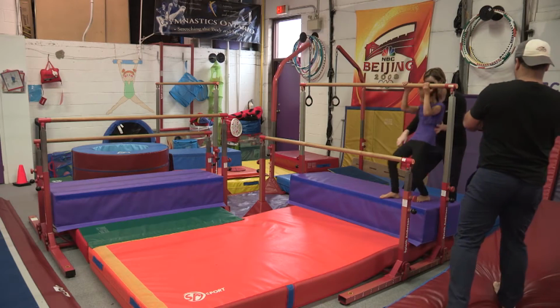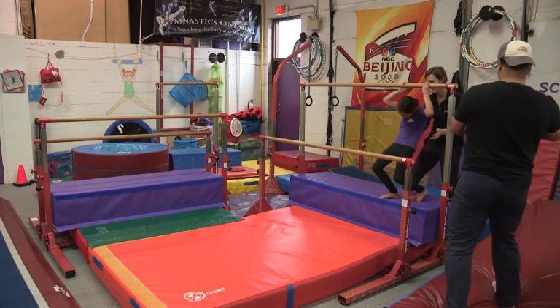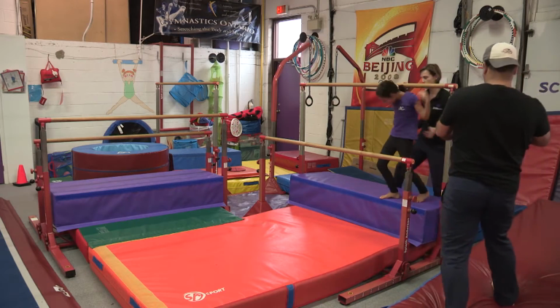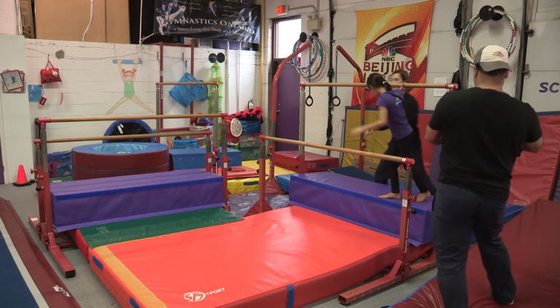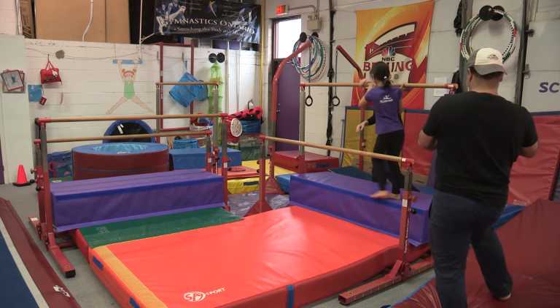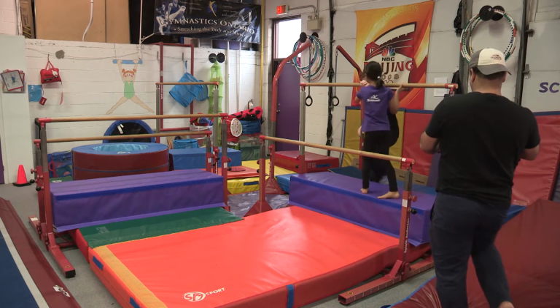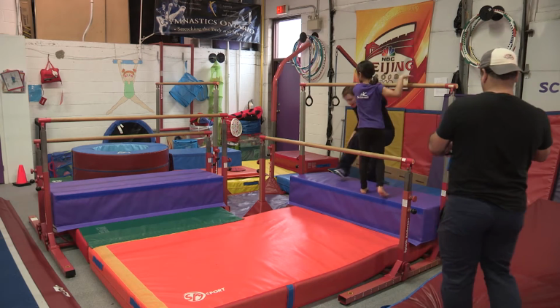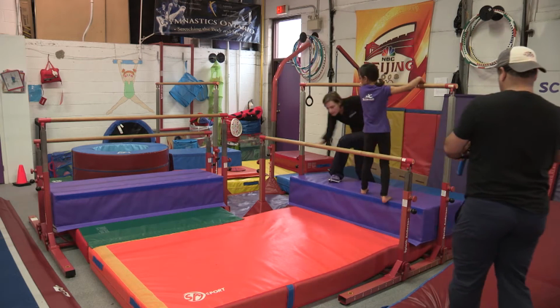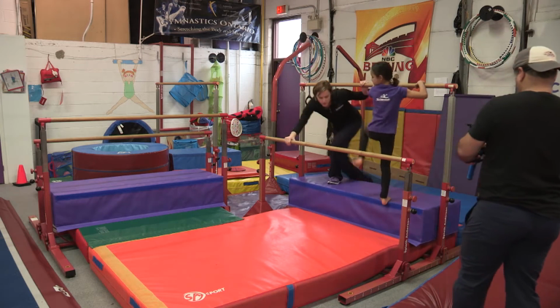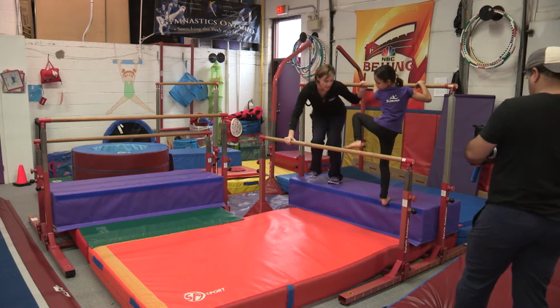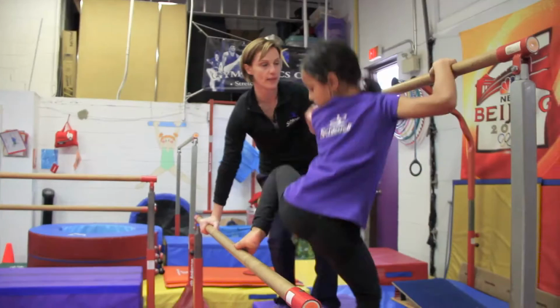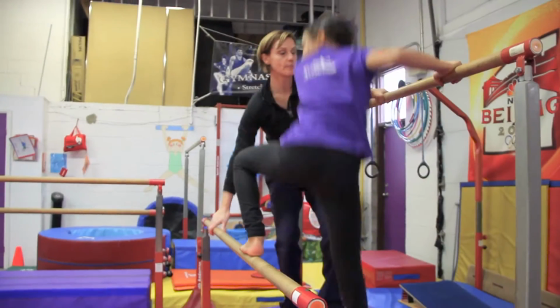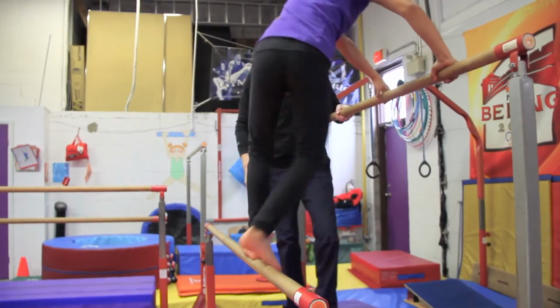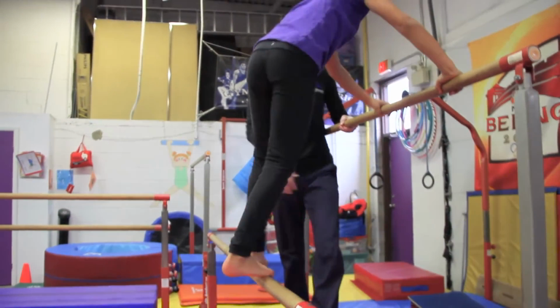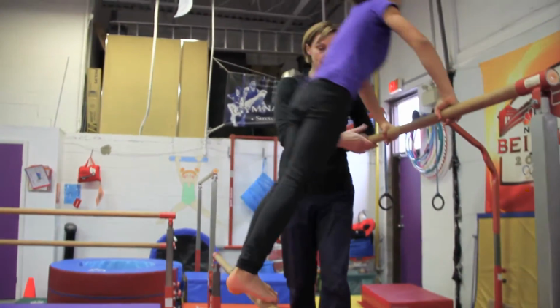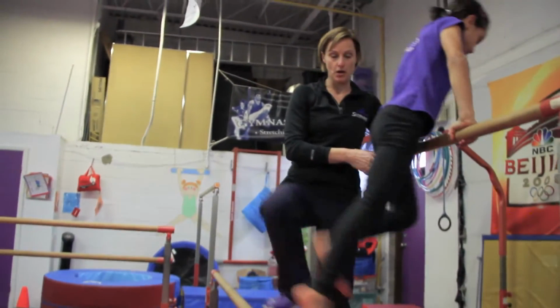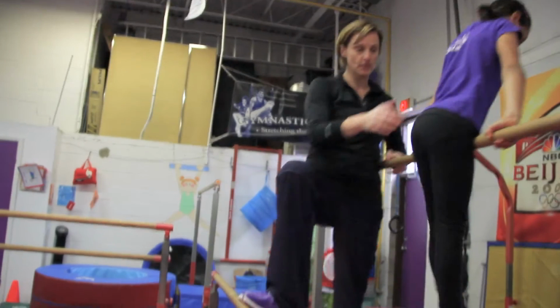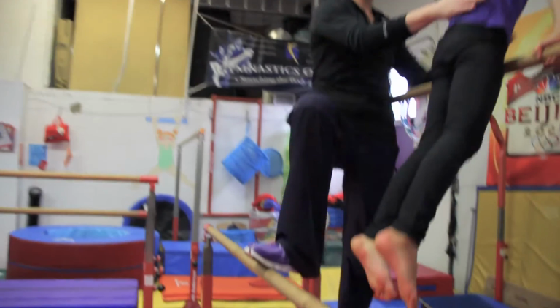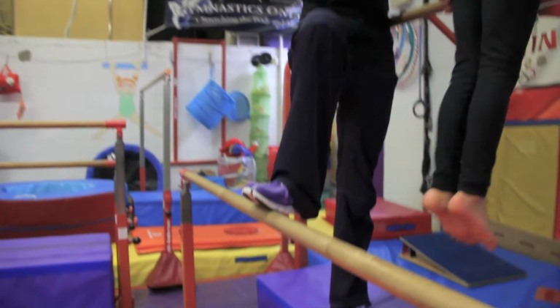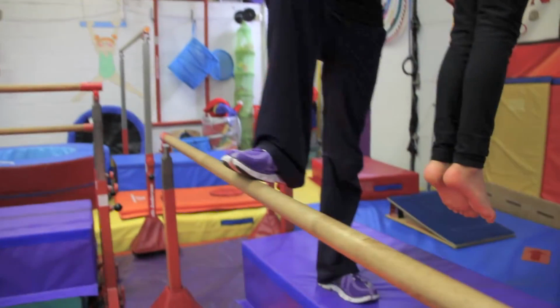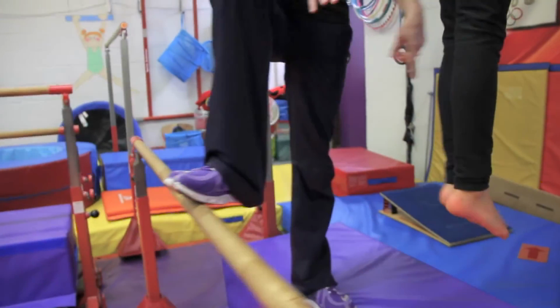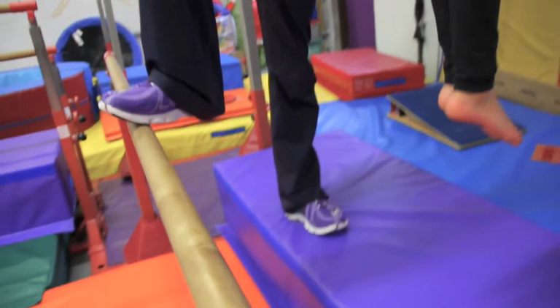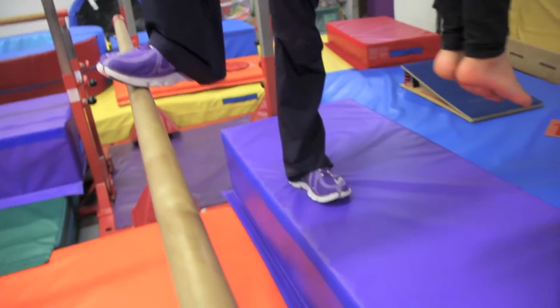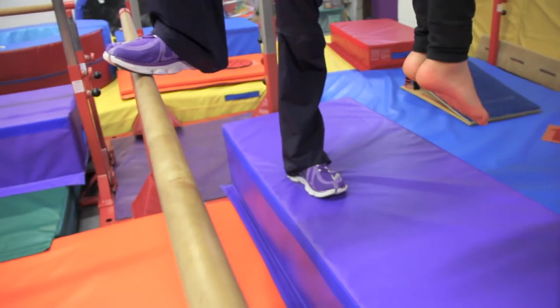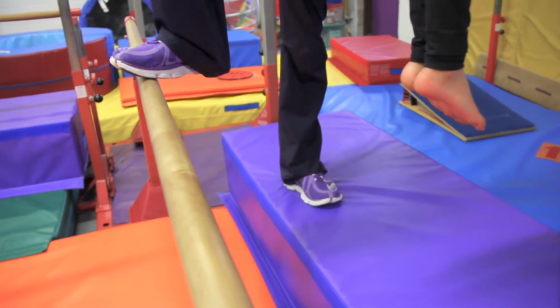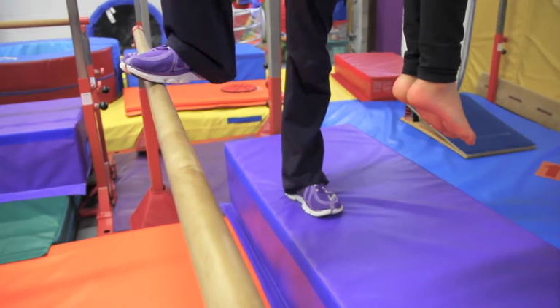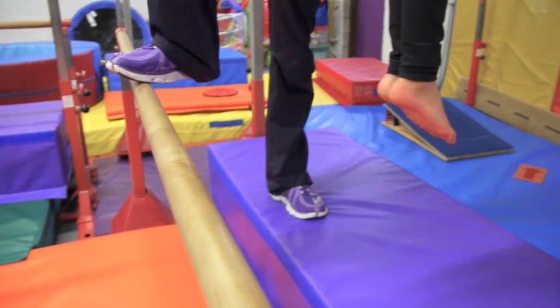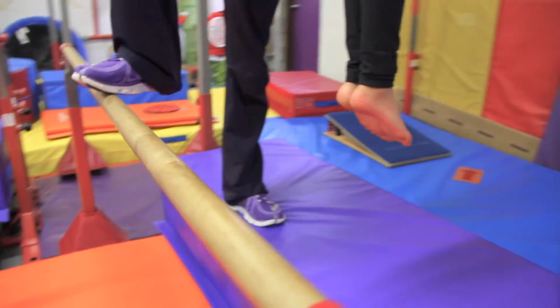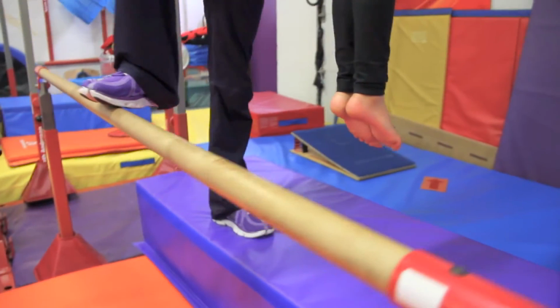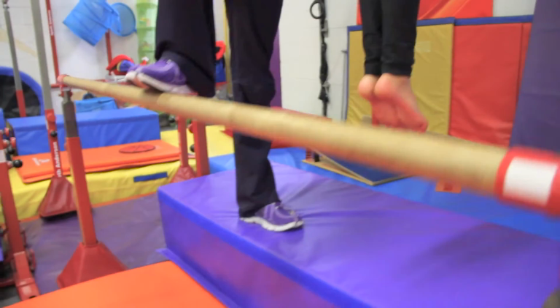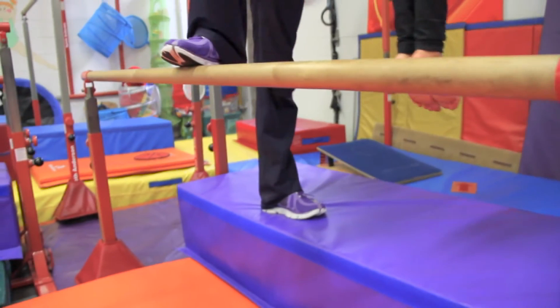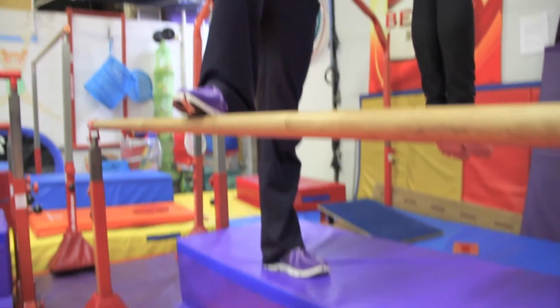So Evelyn is now going to turn around, and as Evelyn's doing her front support on the high bar, I can actually also use the tidbit system as well to help spot.